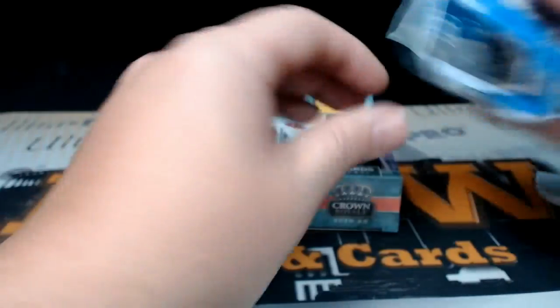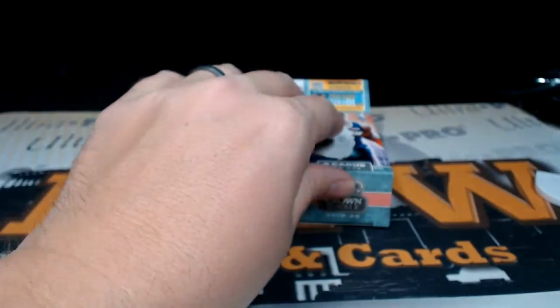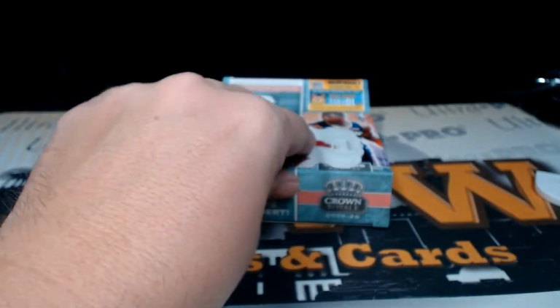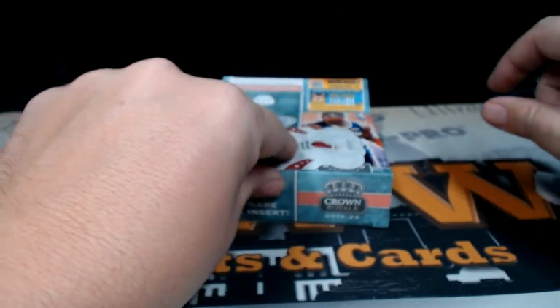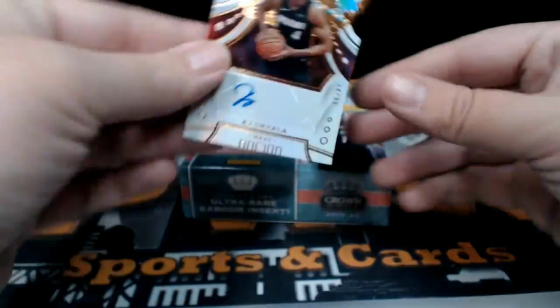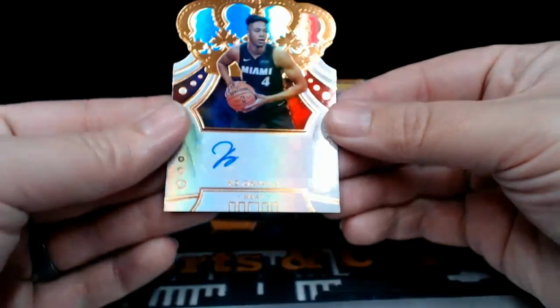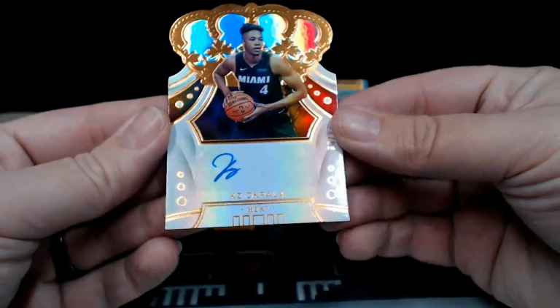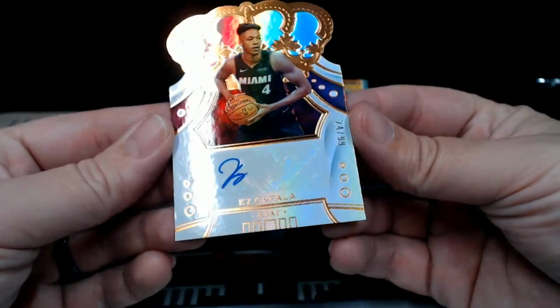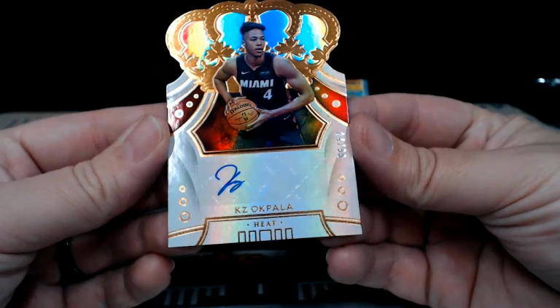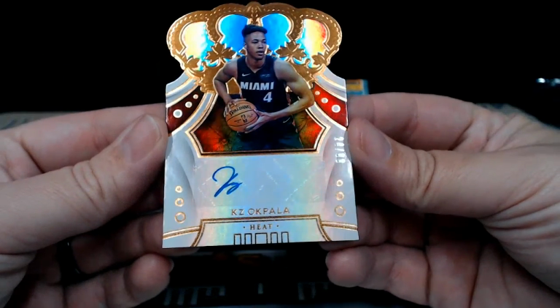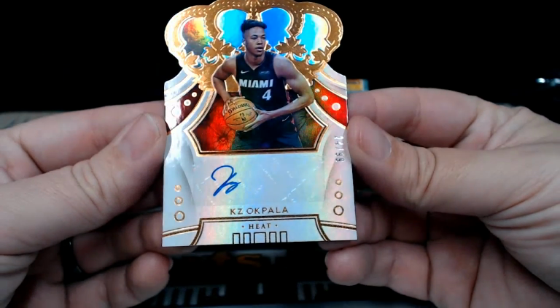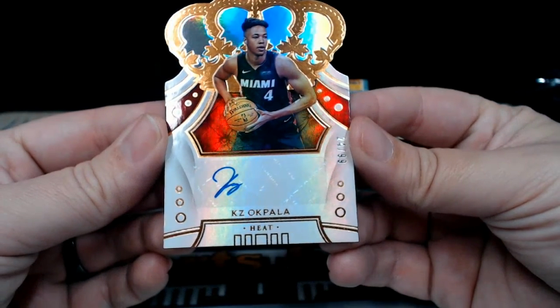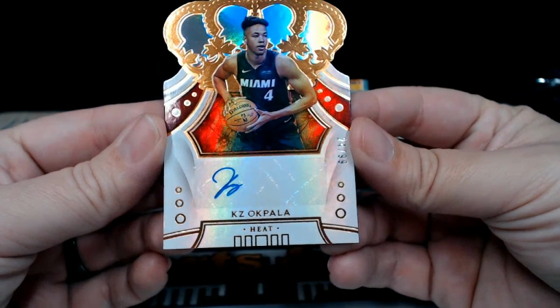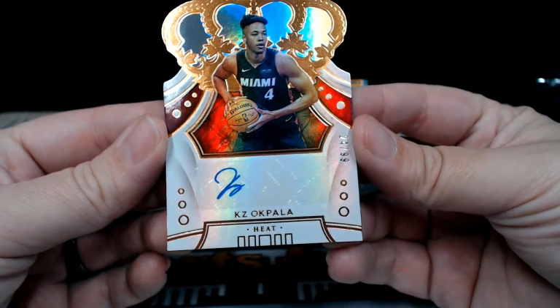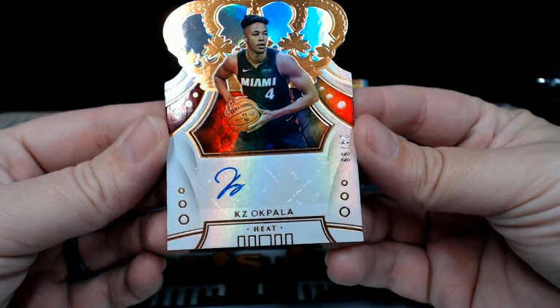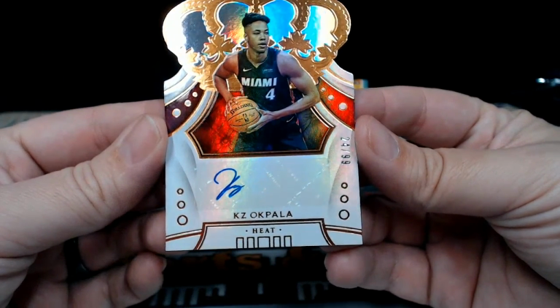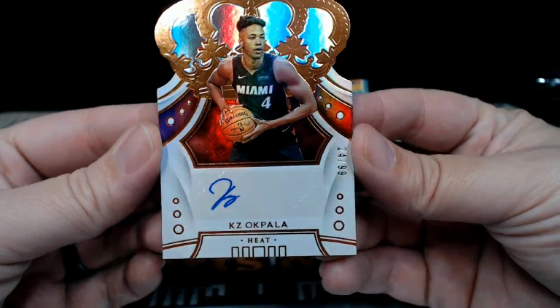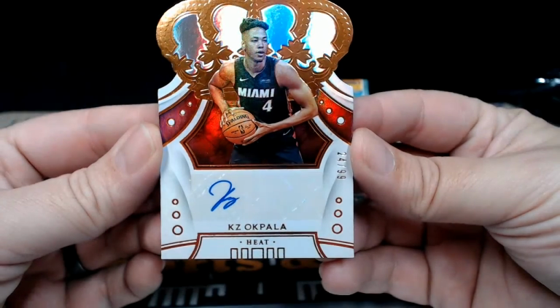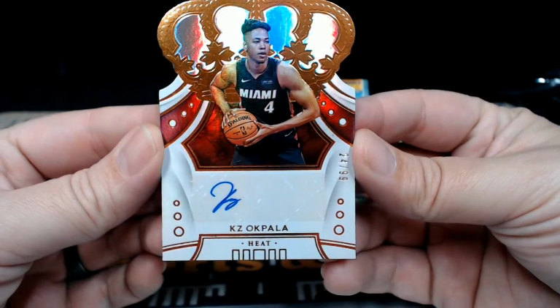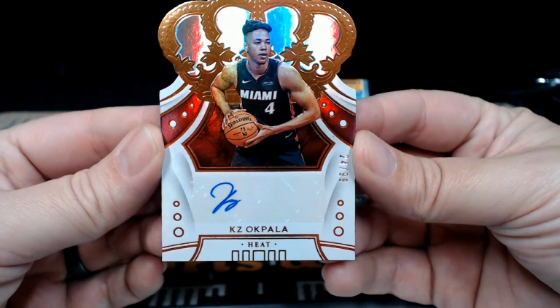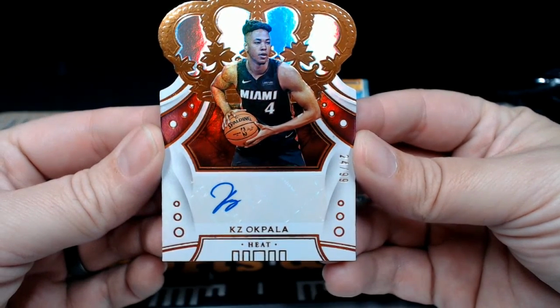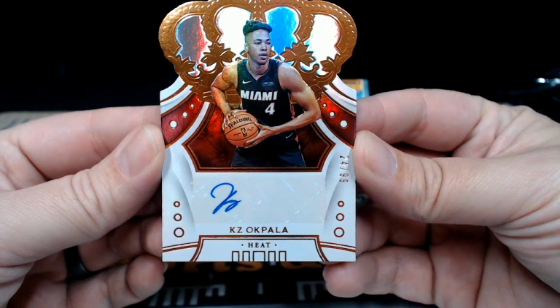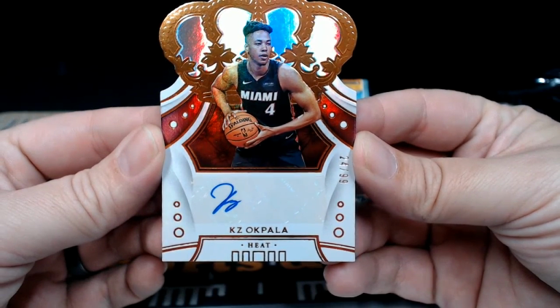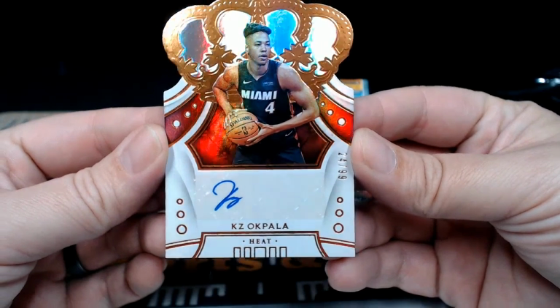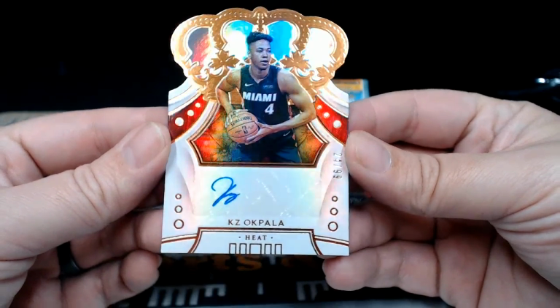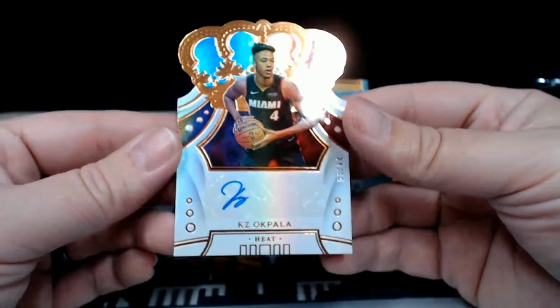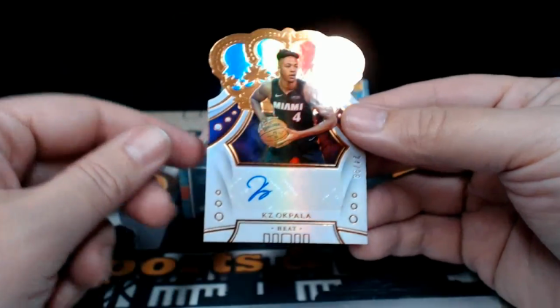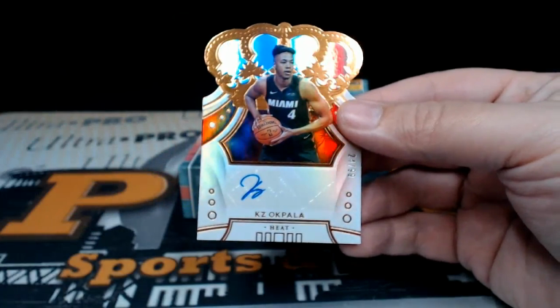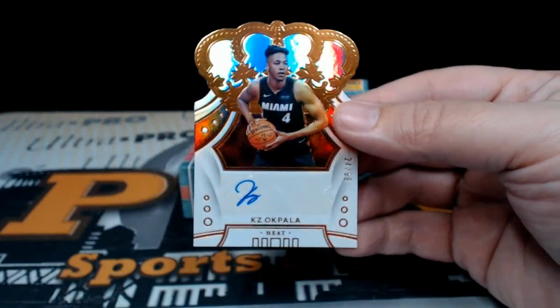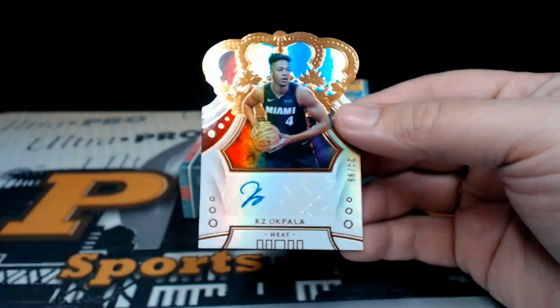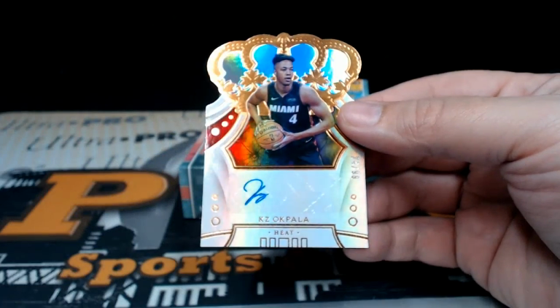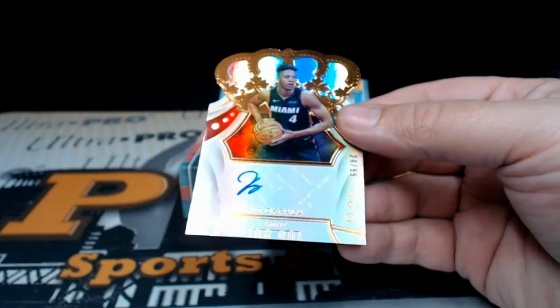Our auto is for the Miami Heat — a rookie auto of KZ Okpala for the Heat, 24 out of 99. 24 out of 99 on the Okpala rookie auto.